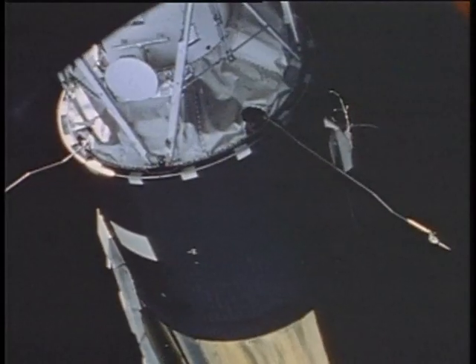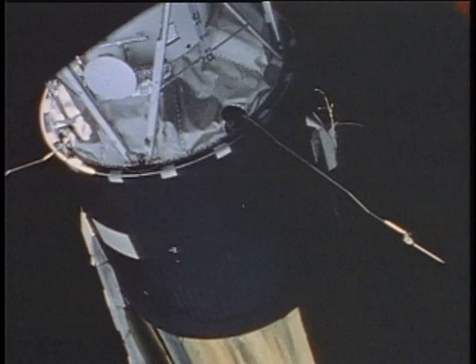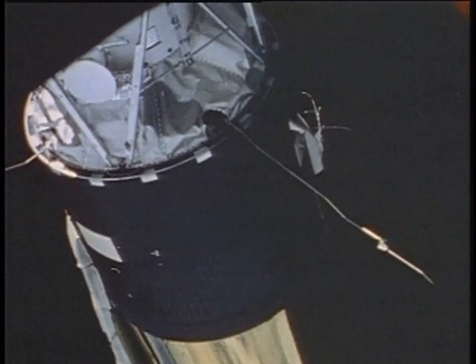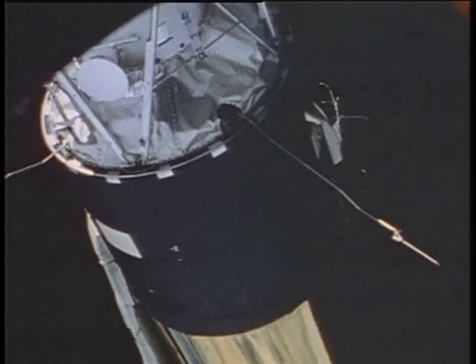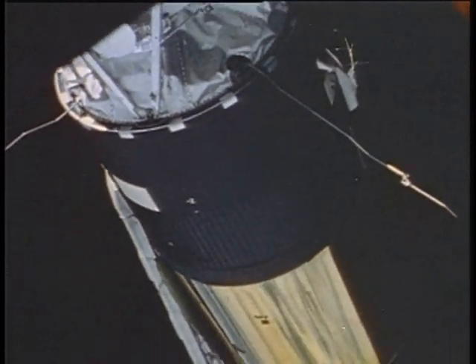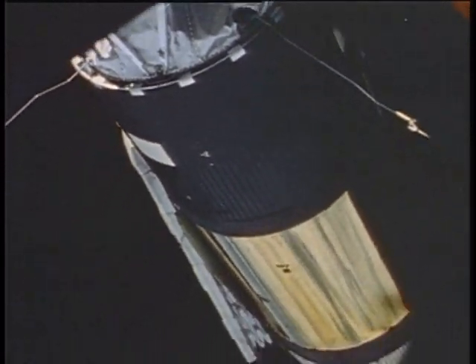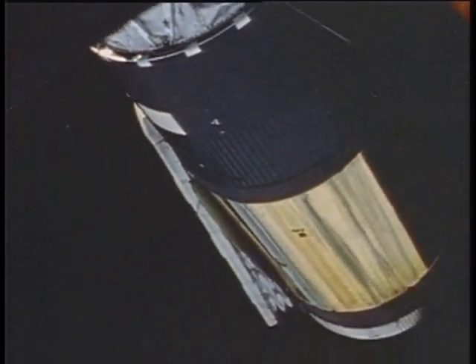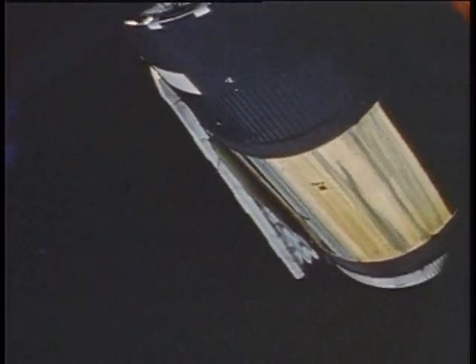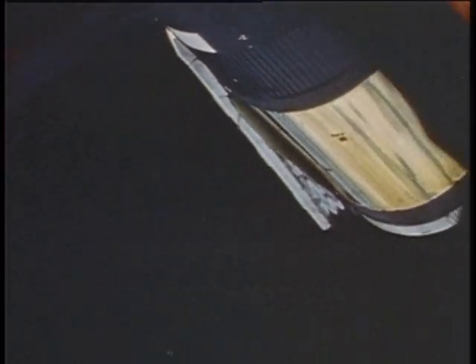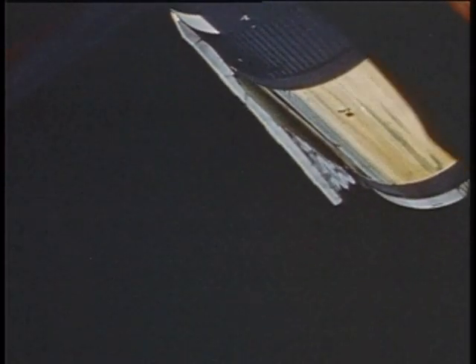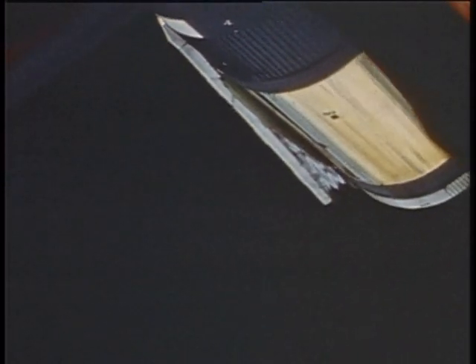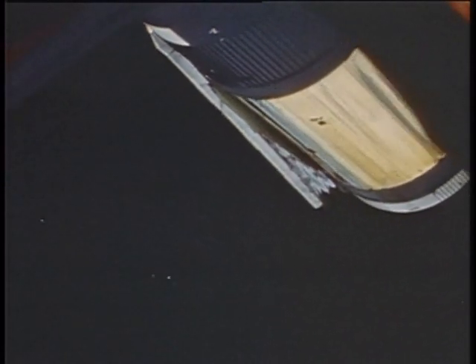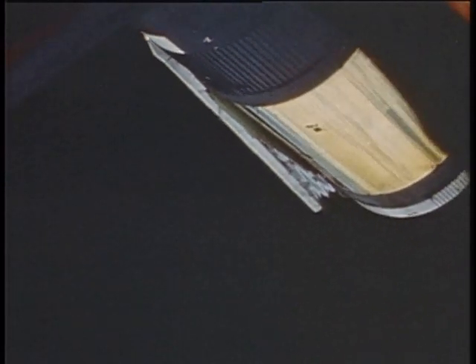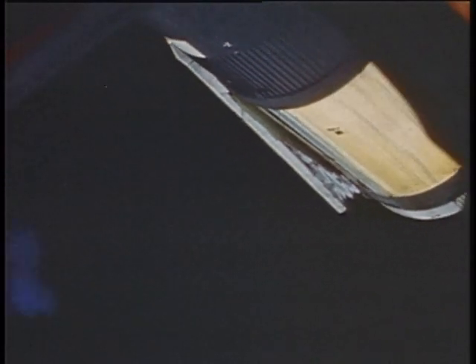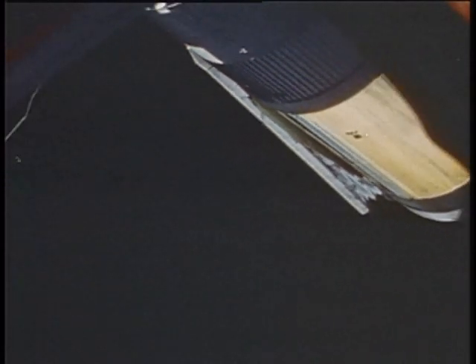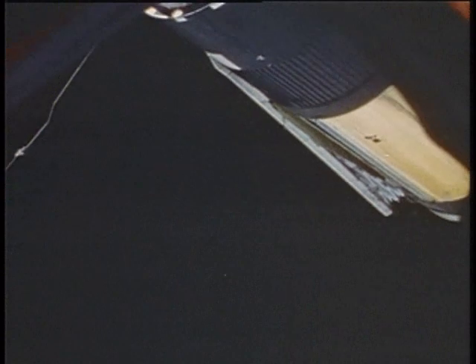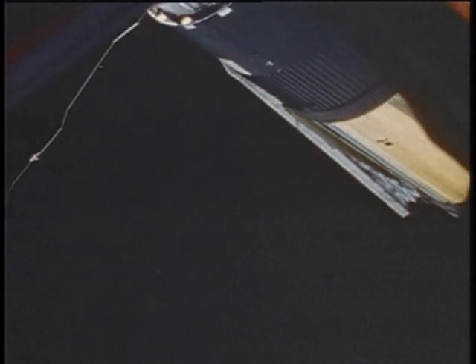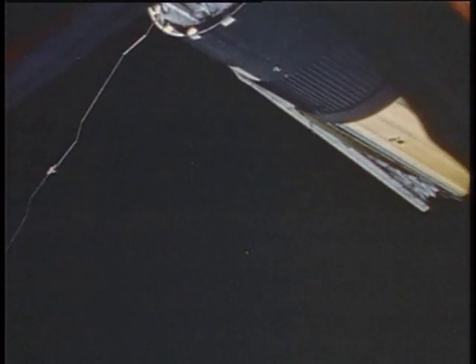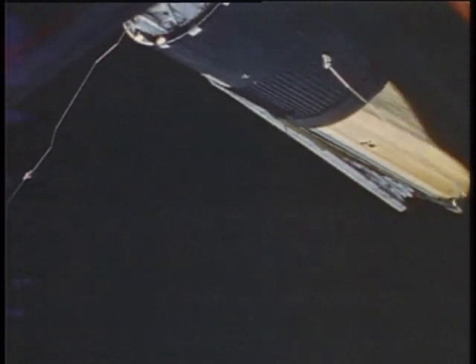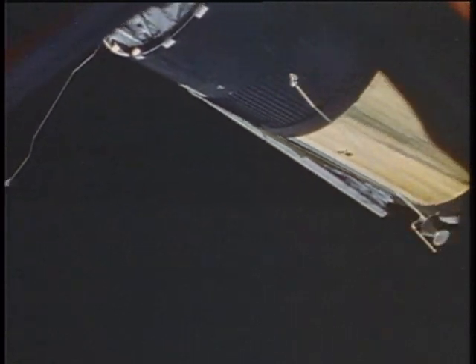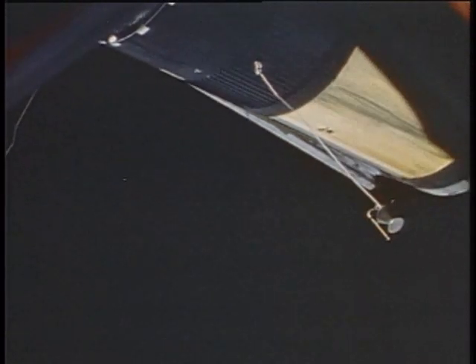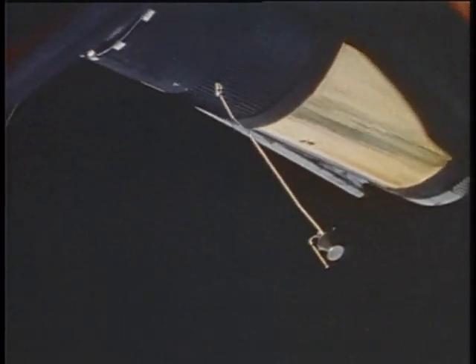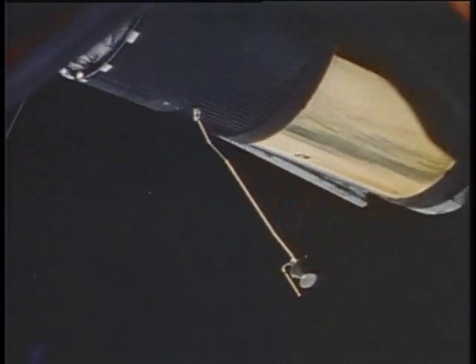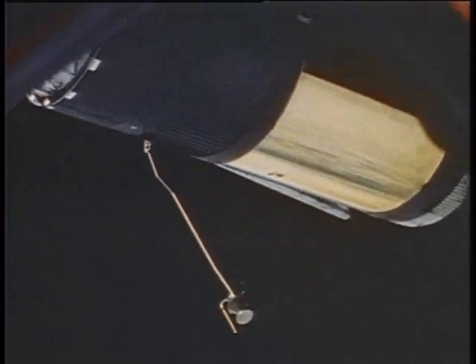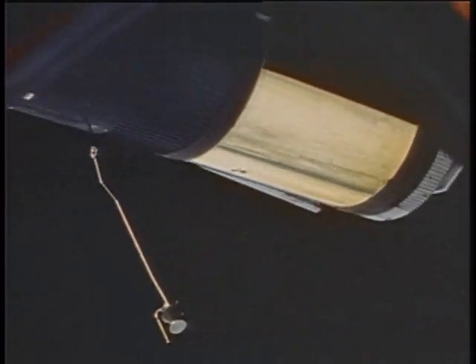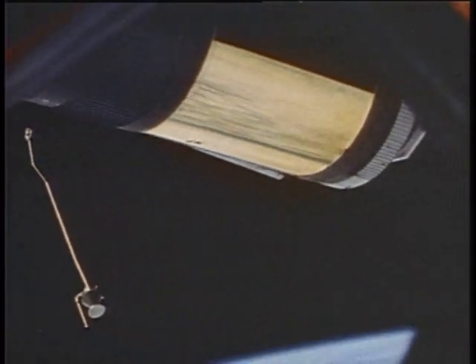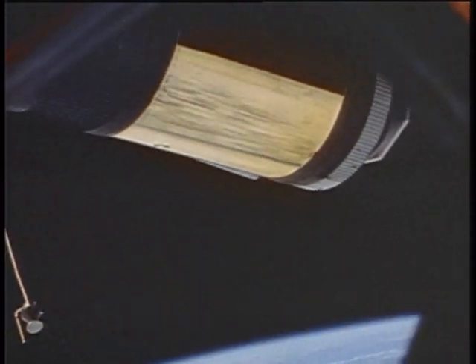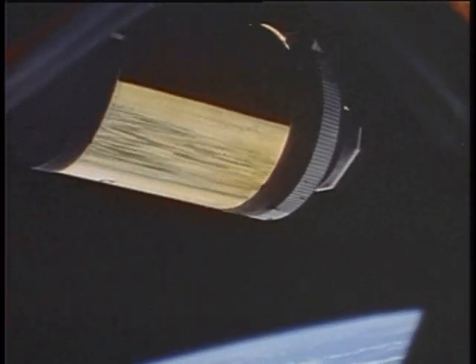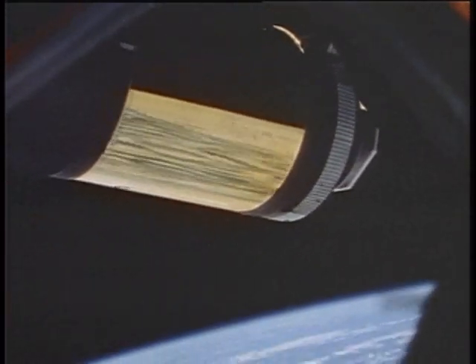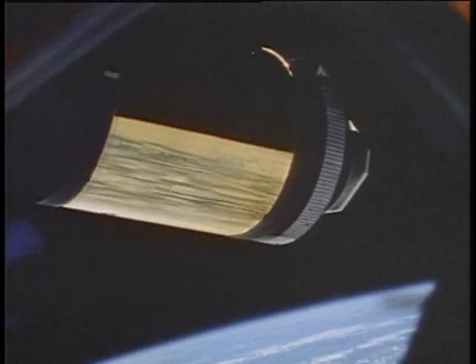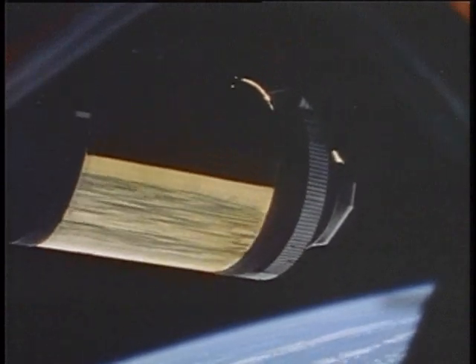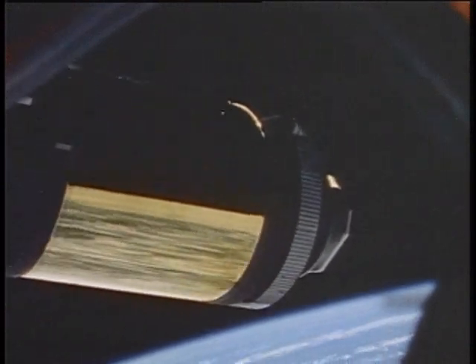The second large solar panel was stuck in place, and Skylab reached orbit critically low on electricity. Engineers struggled to find a fix for the outpost, and it fell to the first Skylab crew to make it work.